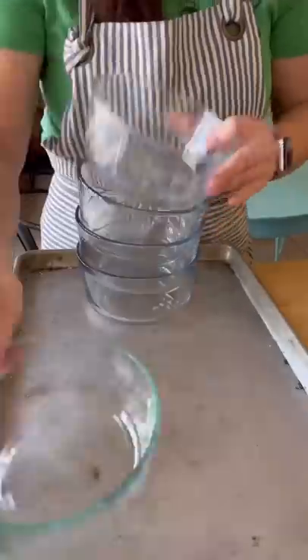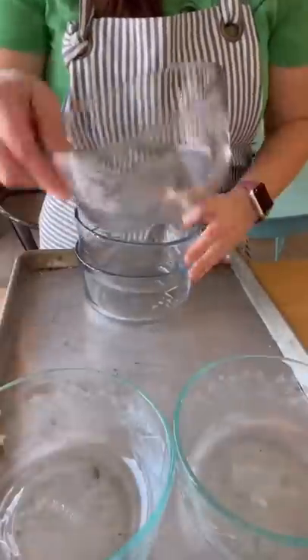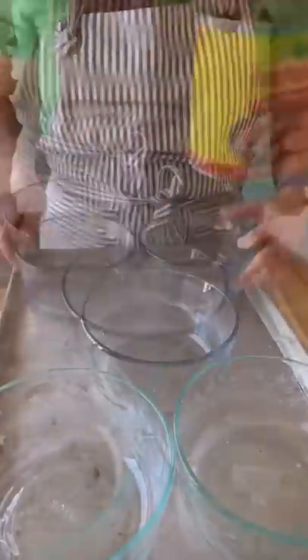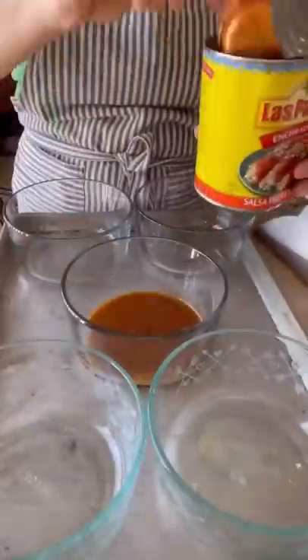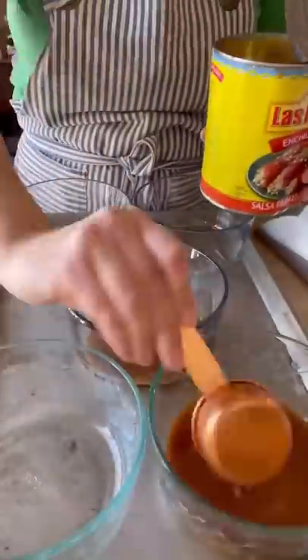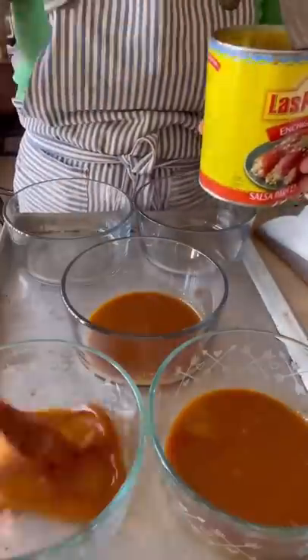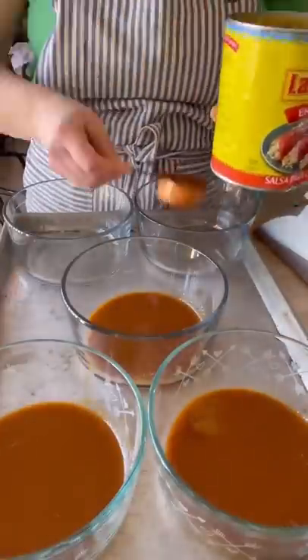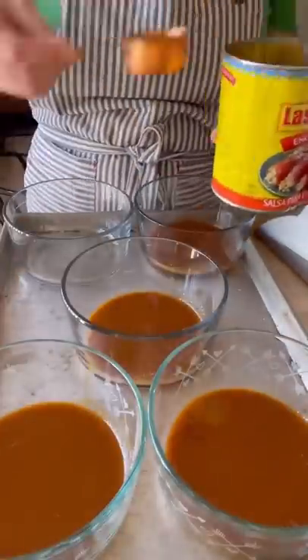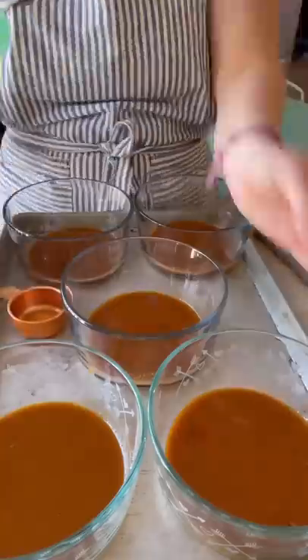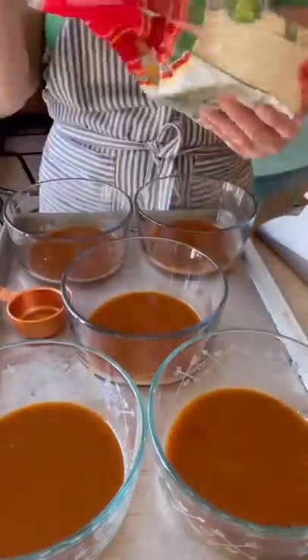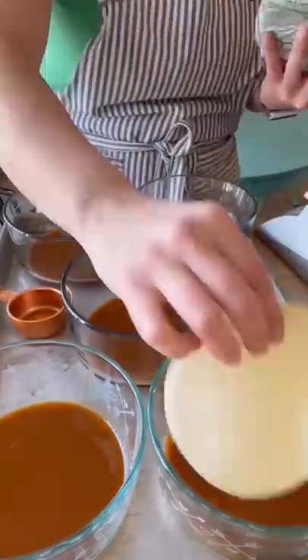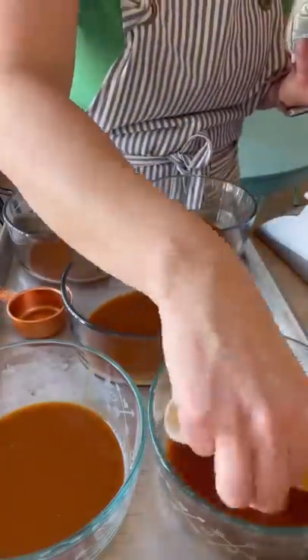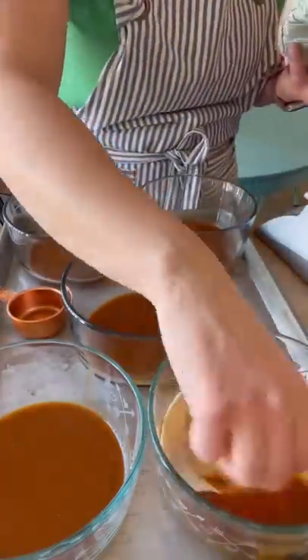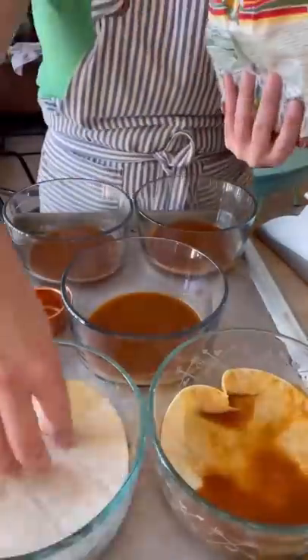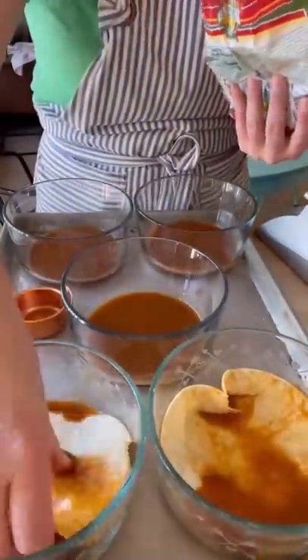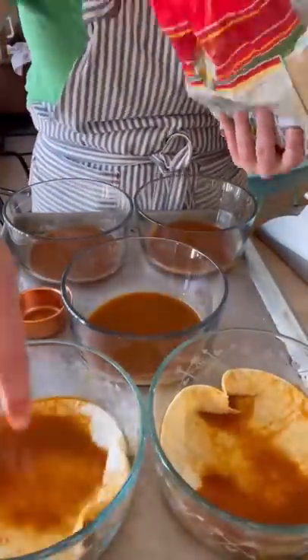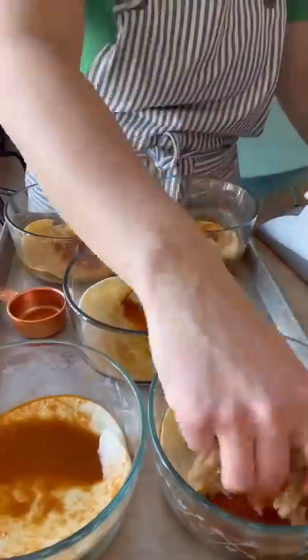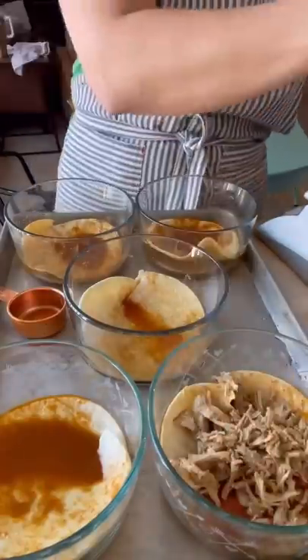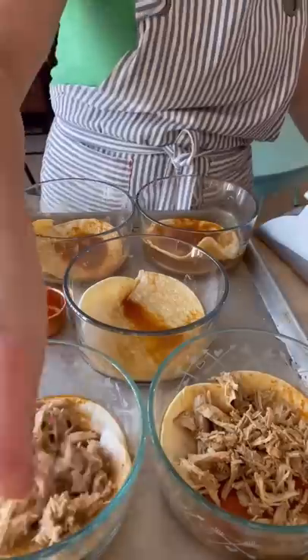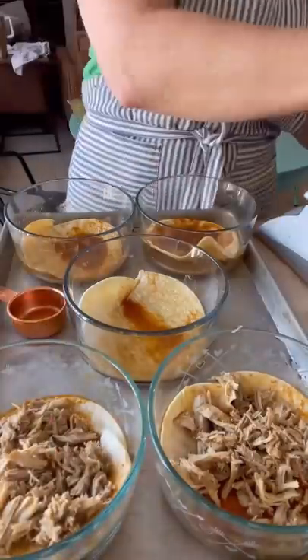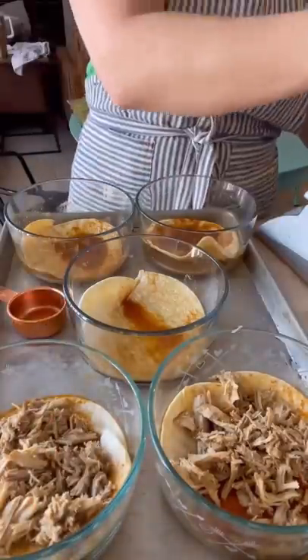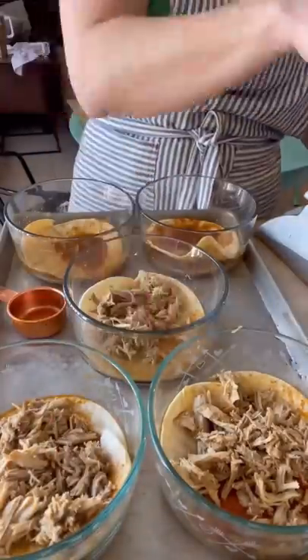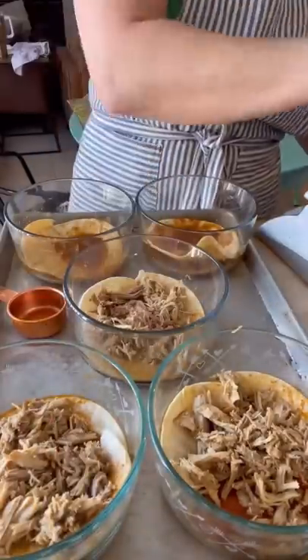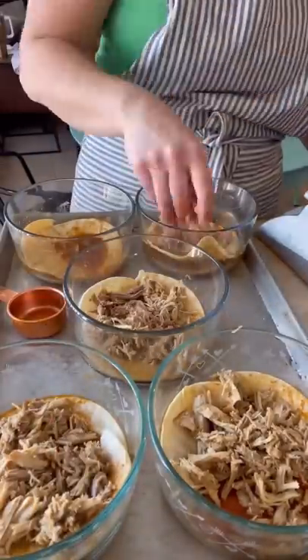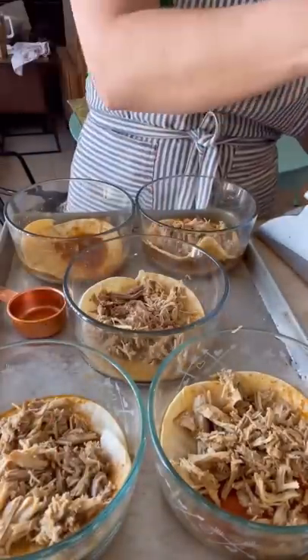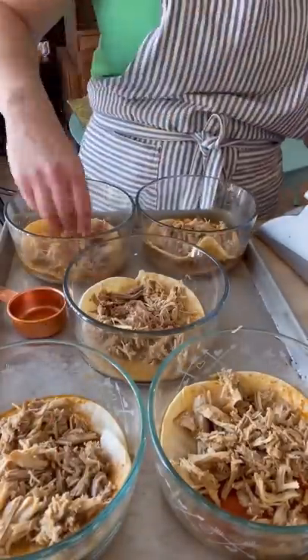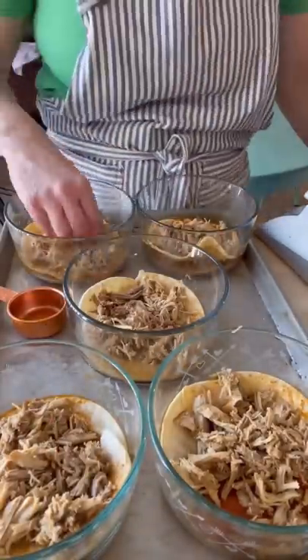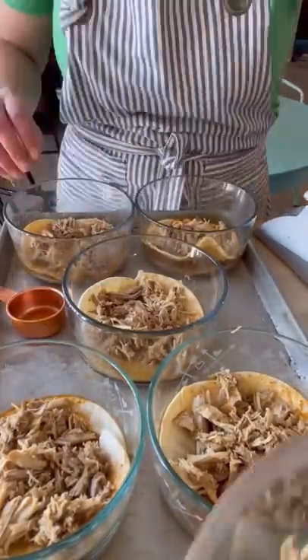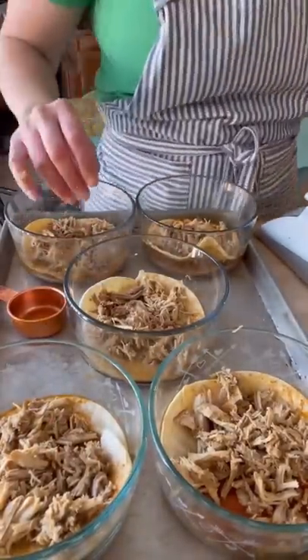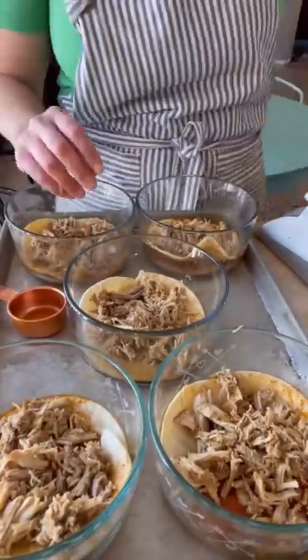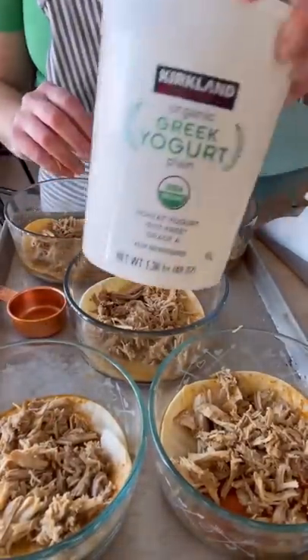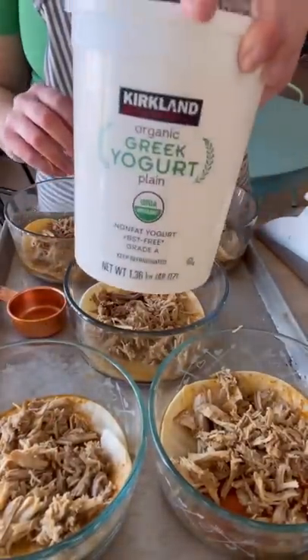My single-serve enchiladas are making a comeback this week for meal prep. I love making these because they're super macro-friendly. They're high in protein. If you track your macros, I will provide all of the ingredients and the macros at the end. You can also find this recipe in MyFitnessPal for easy logging.